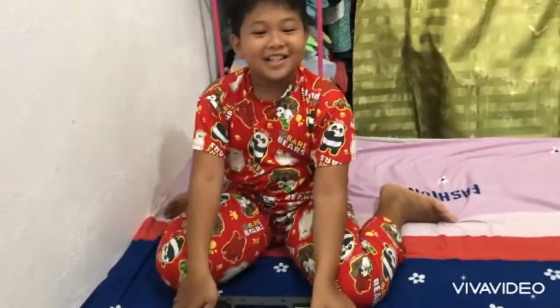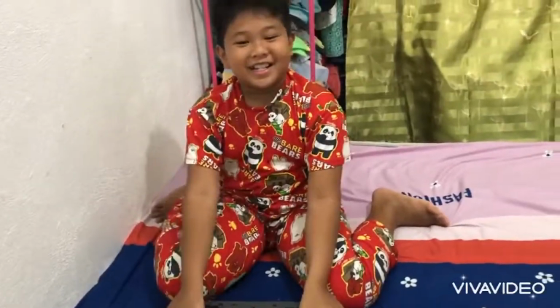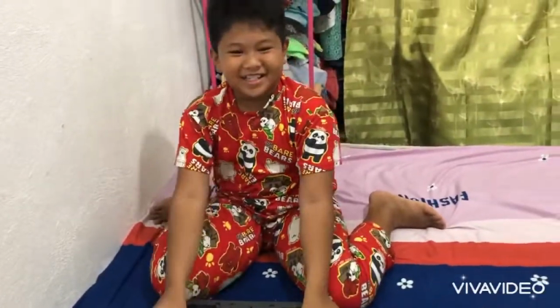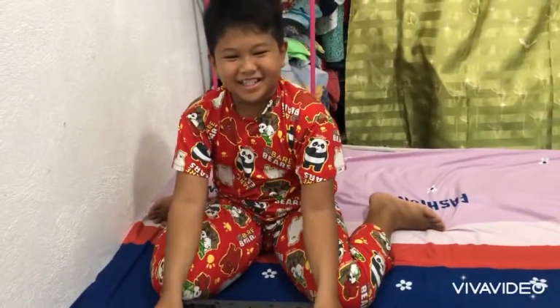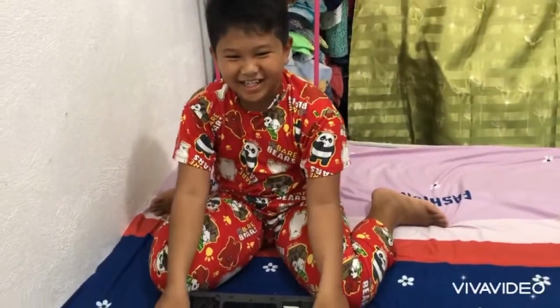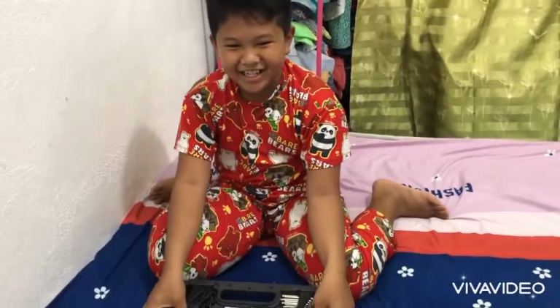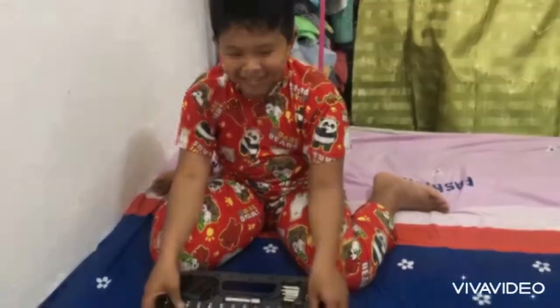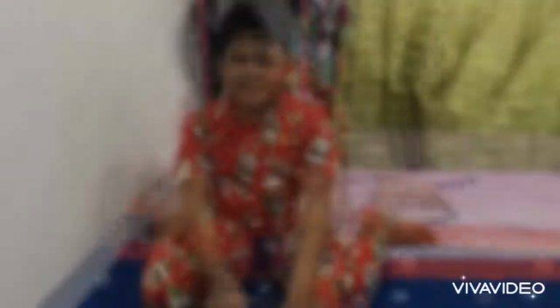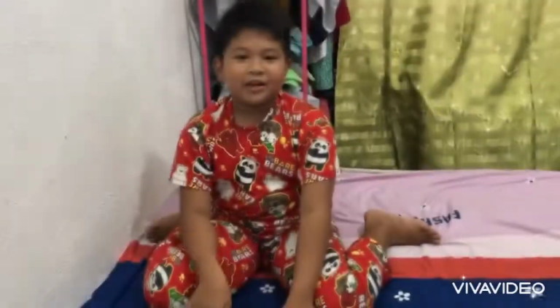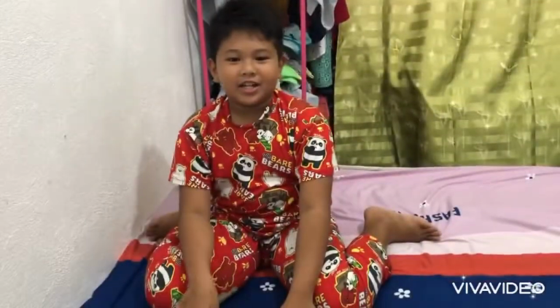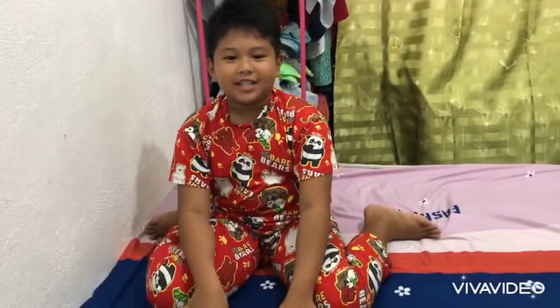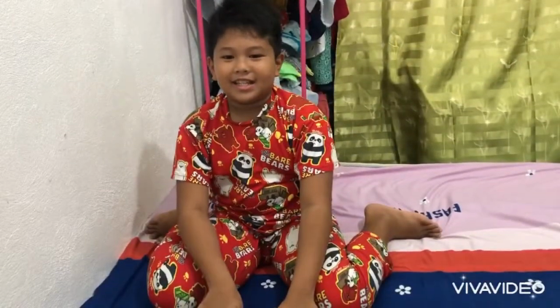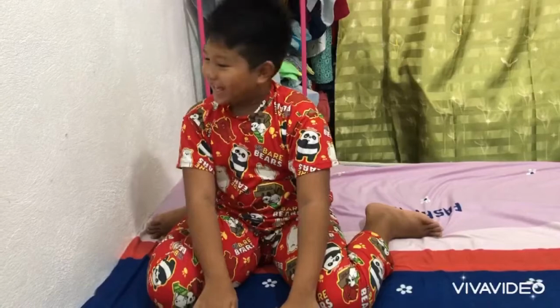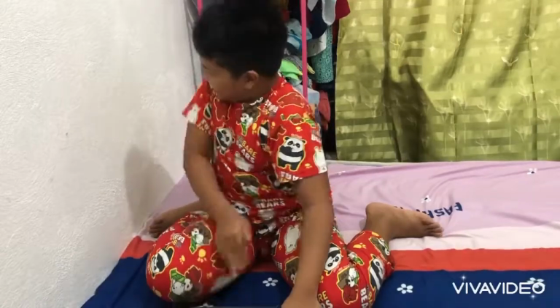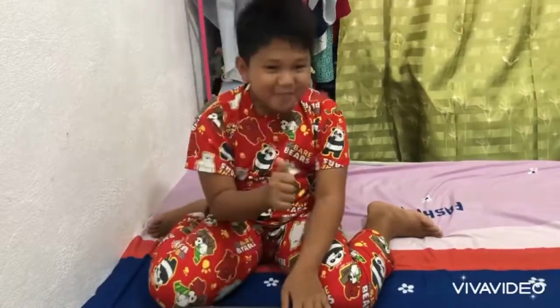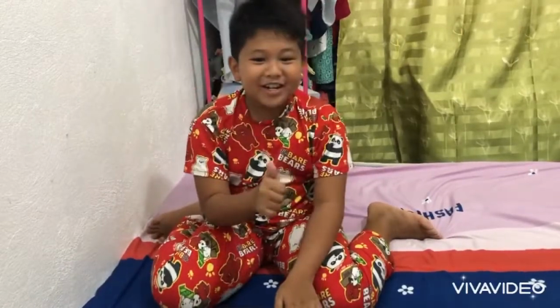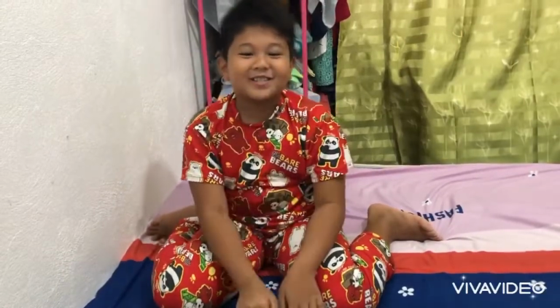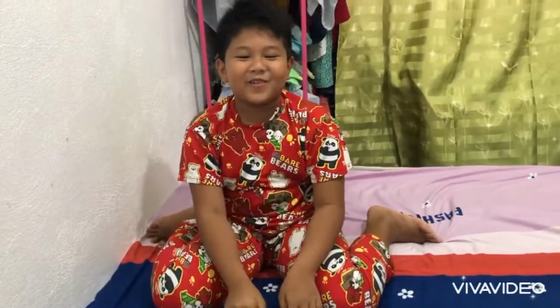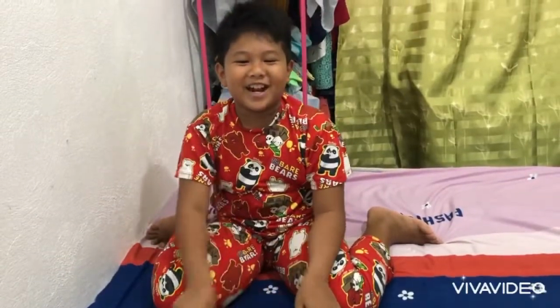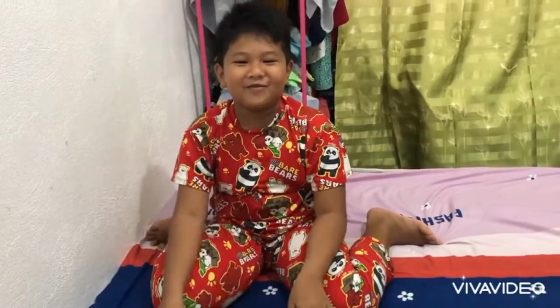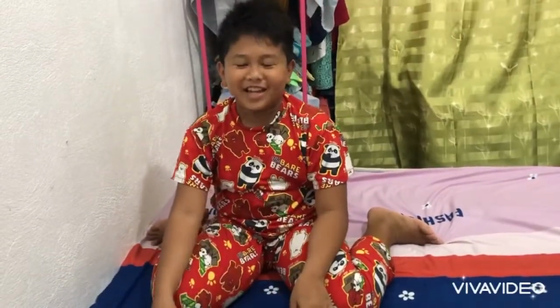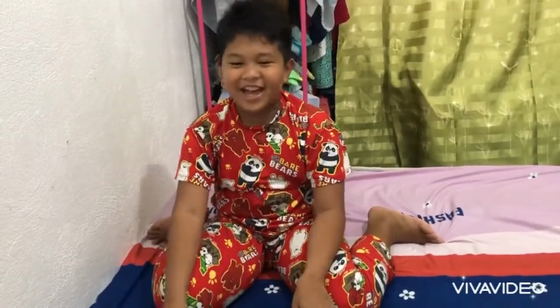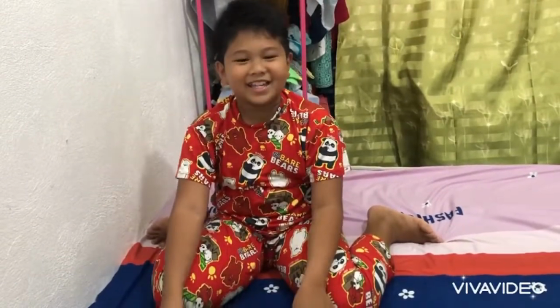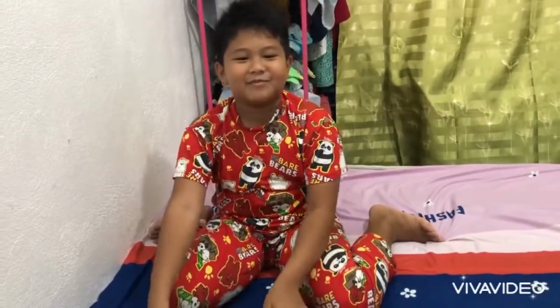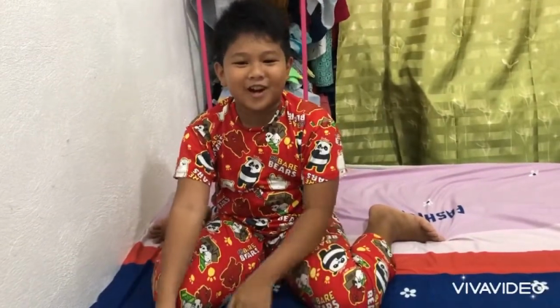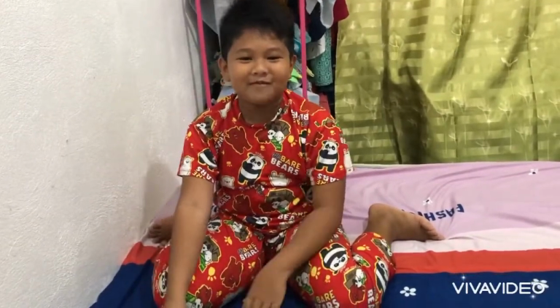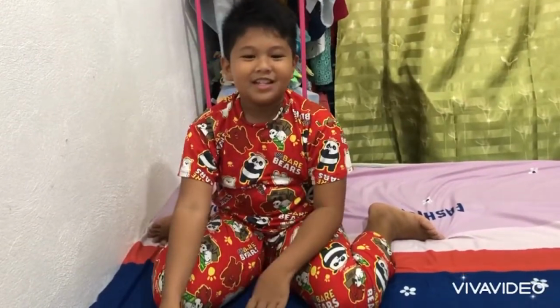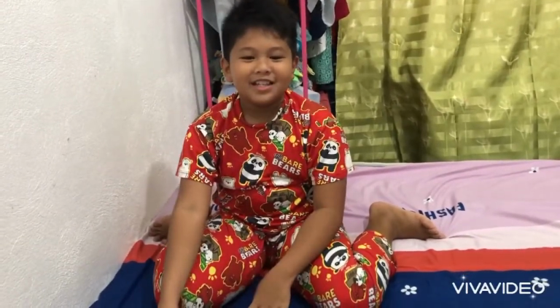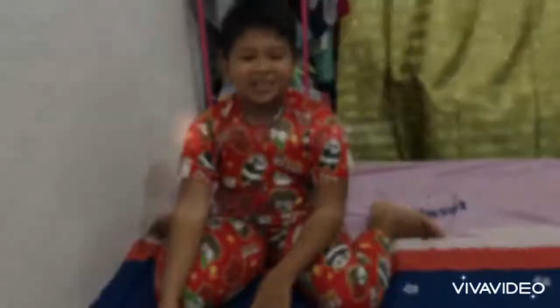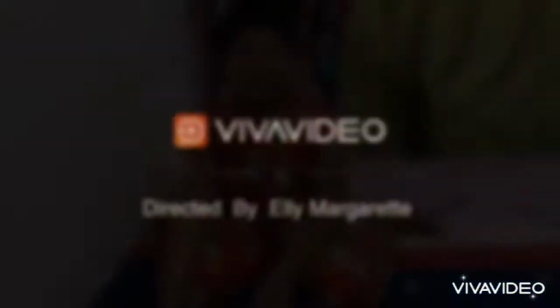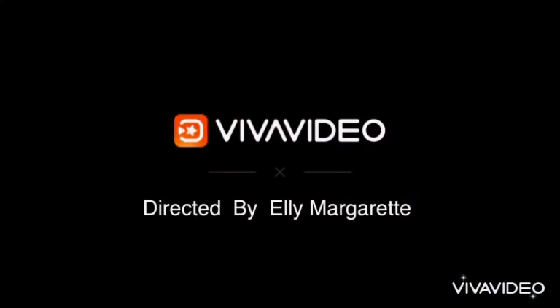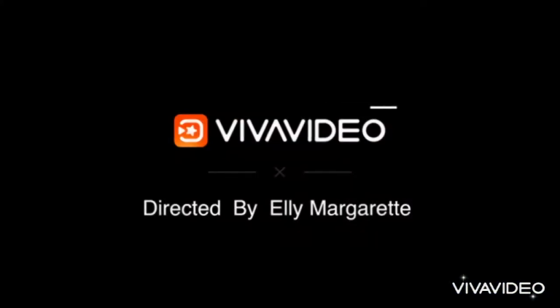Thank you for watching guys, and don't forget to subscribe — like and subscribe. Bye!